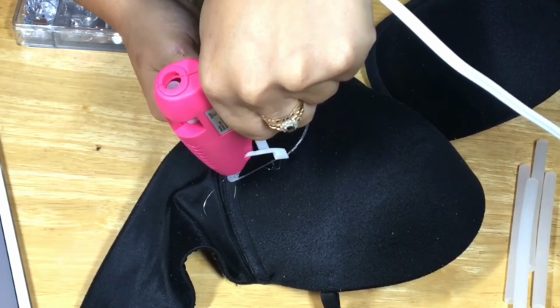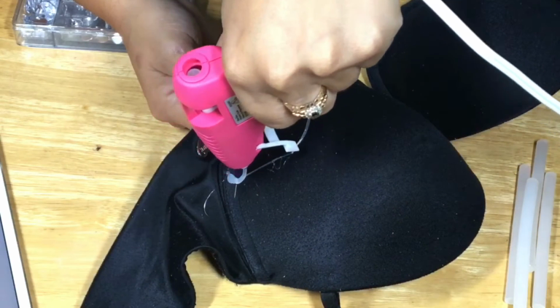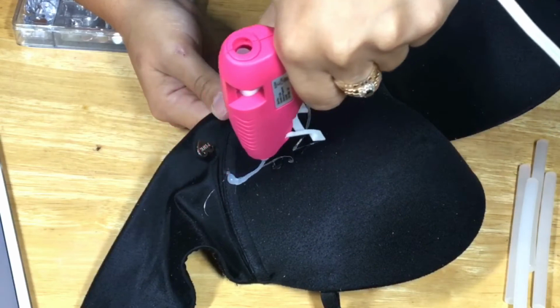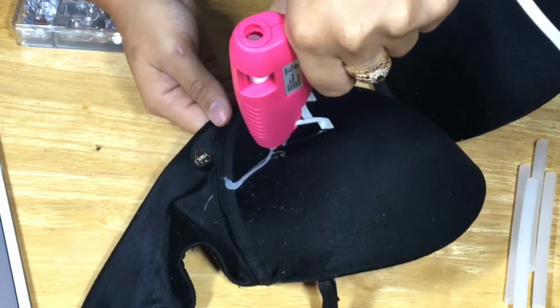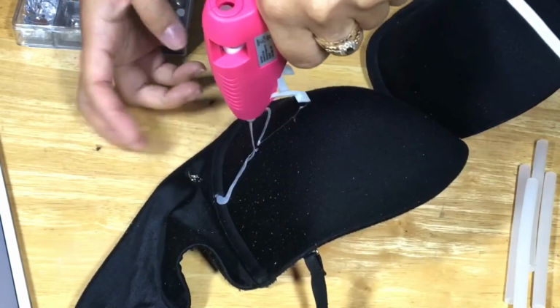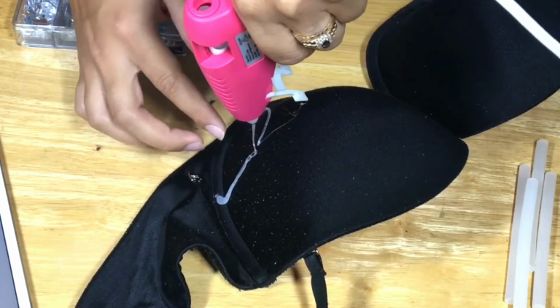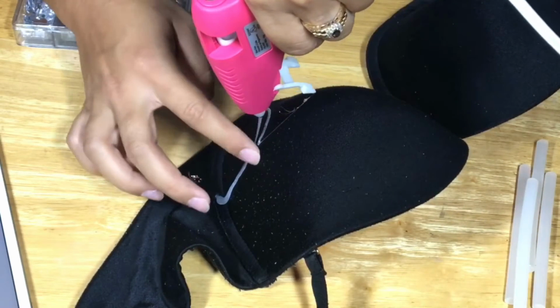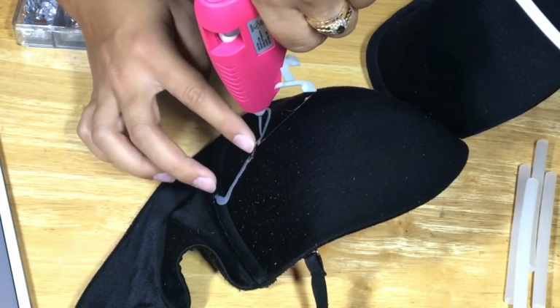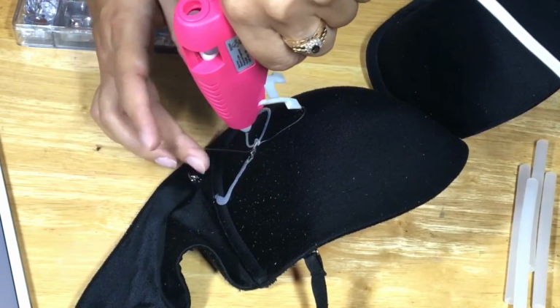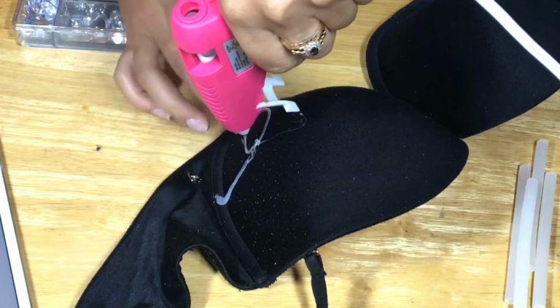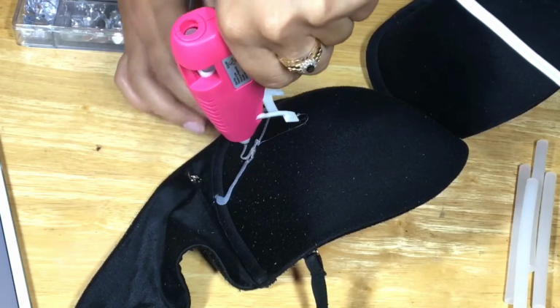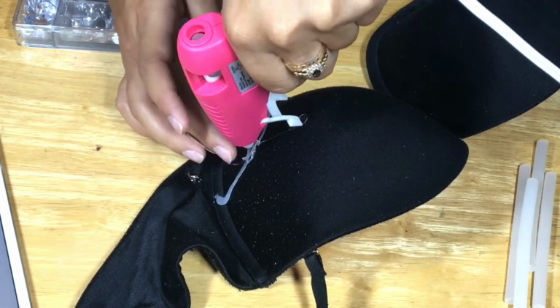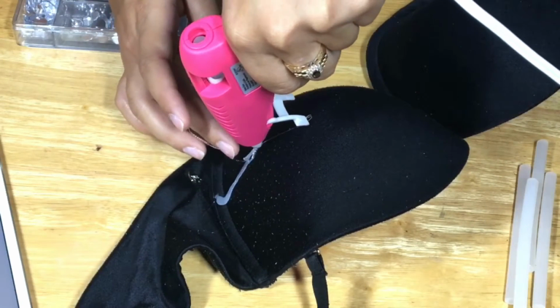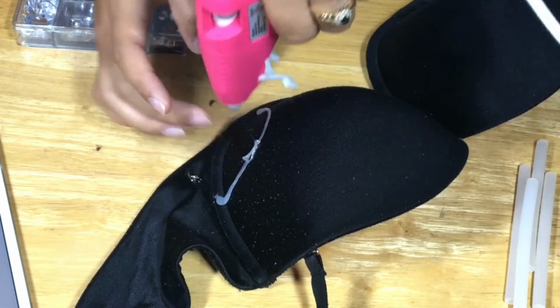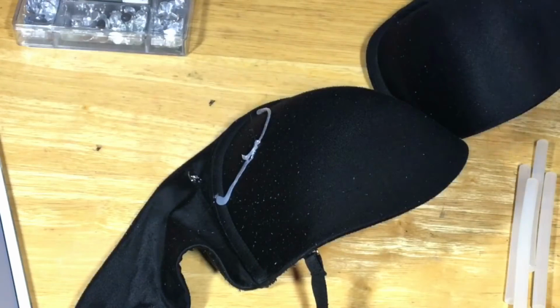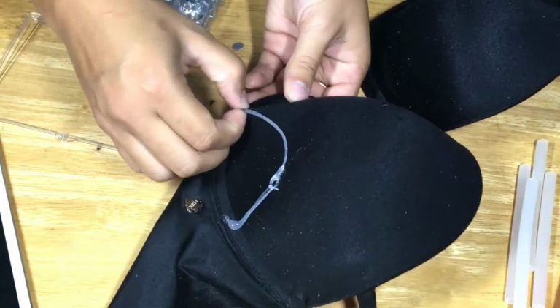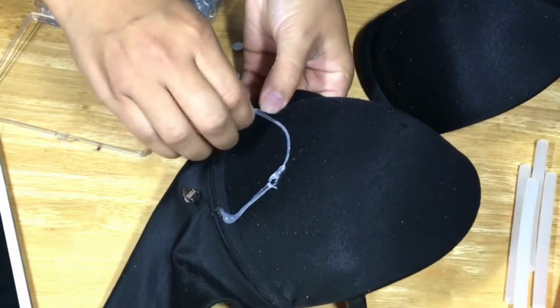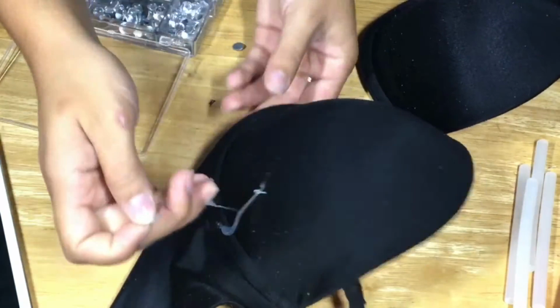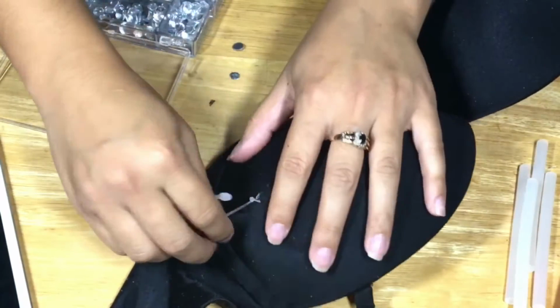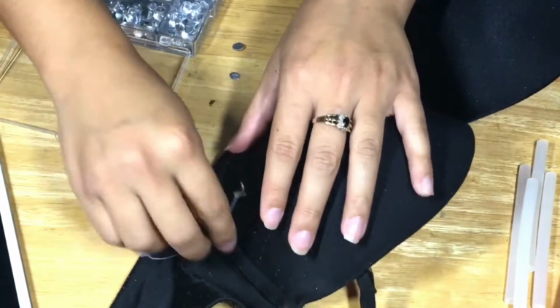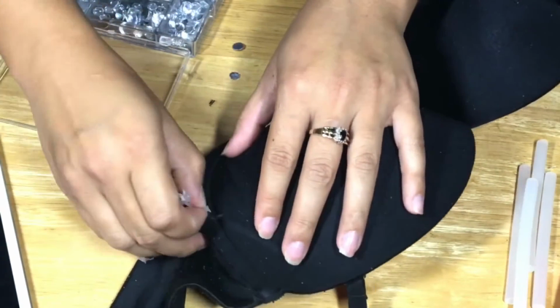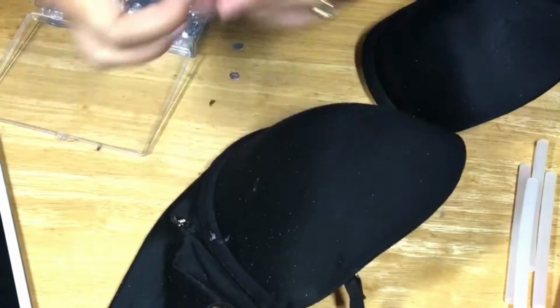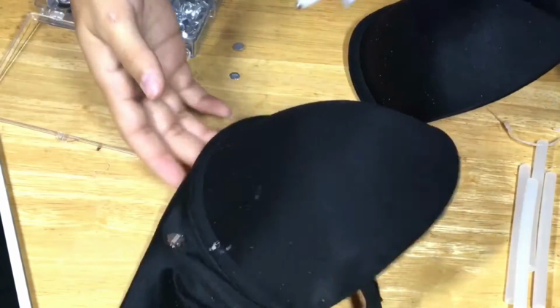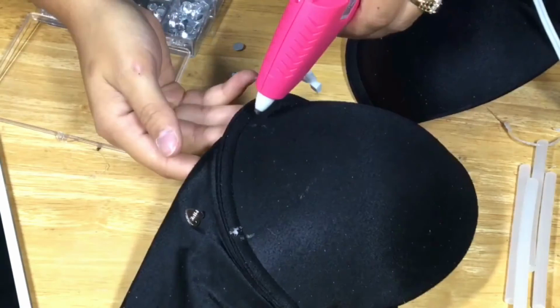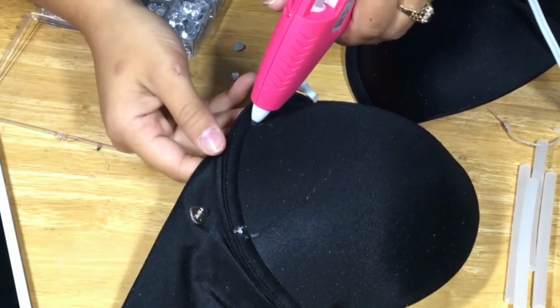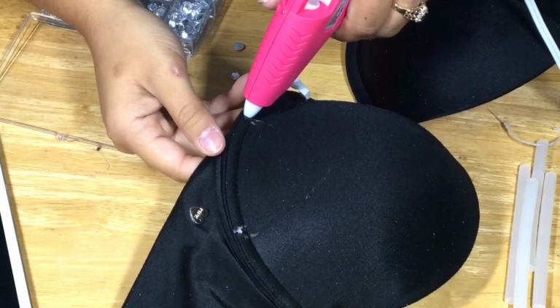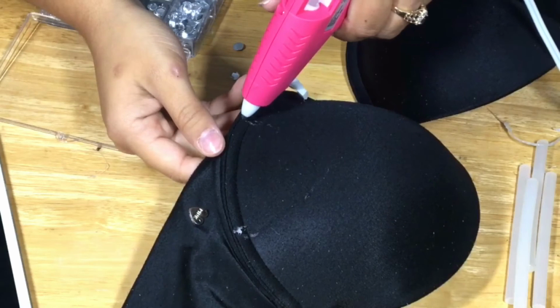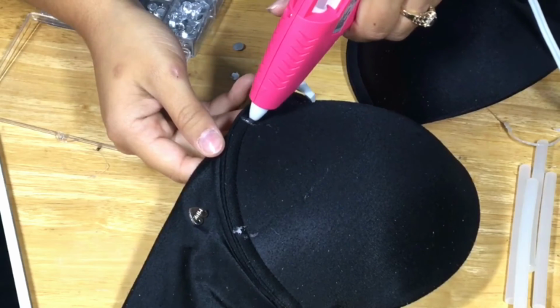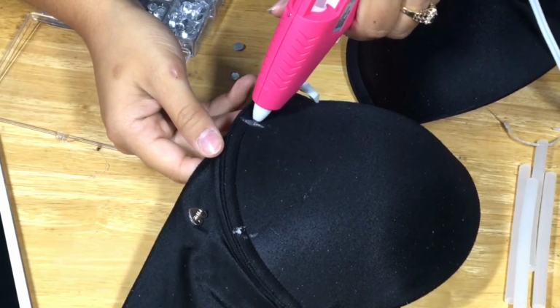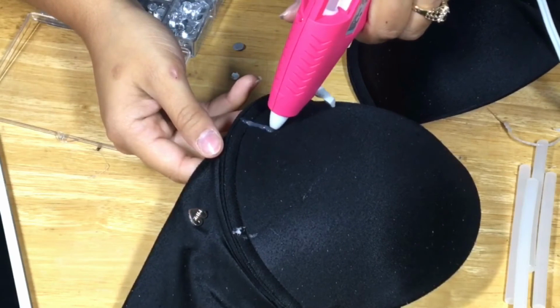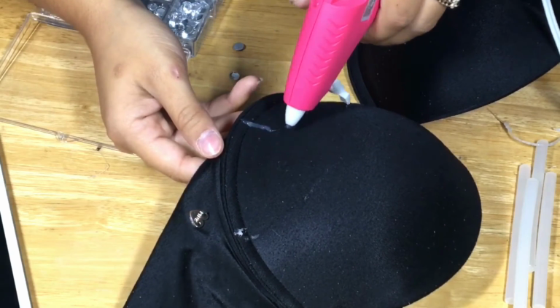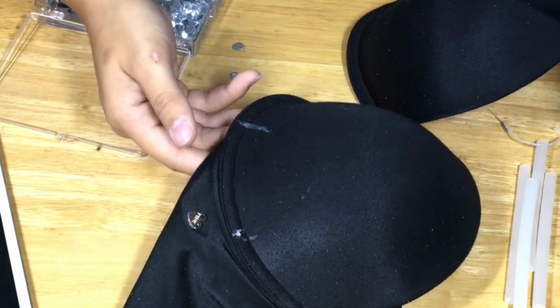I actually left this part in so you guys can see — do not be like me and touch this darn glue because it's hot. I peeled it off. The reason why I did that is because it's going to leave a little bit of a mark for me to trace, and I'm going to go back in with the glue gun.